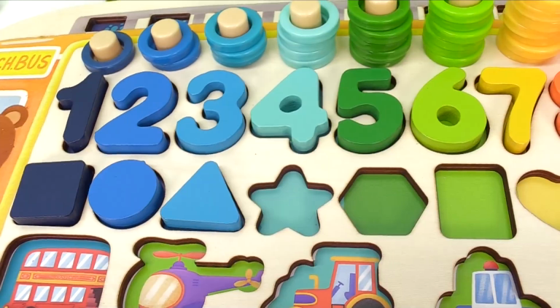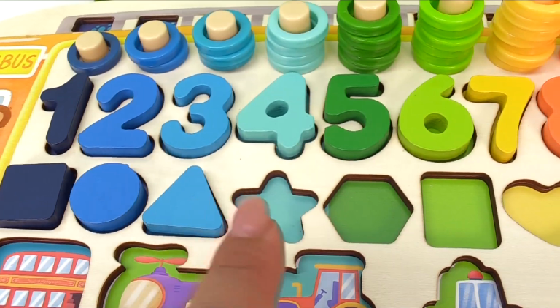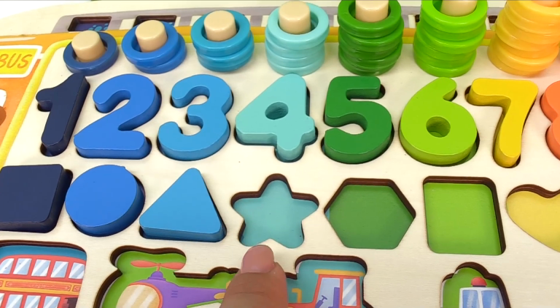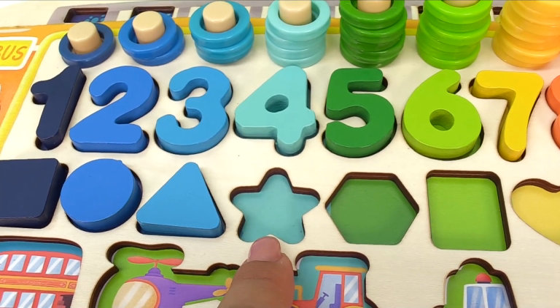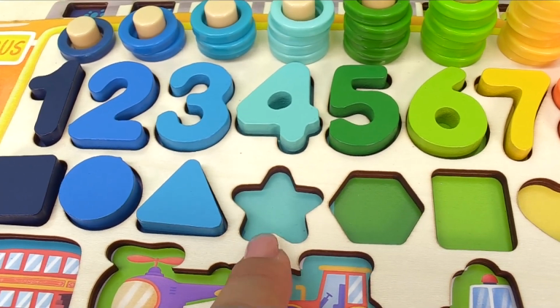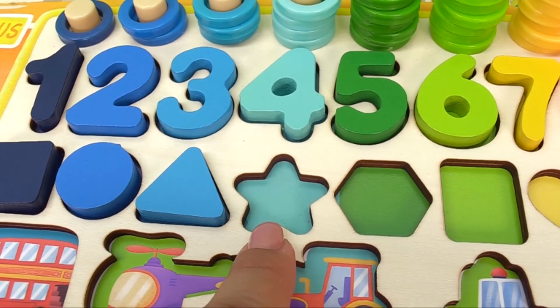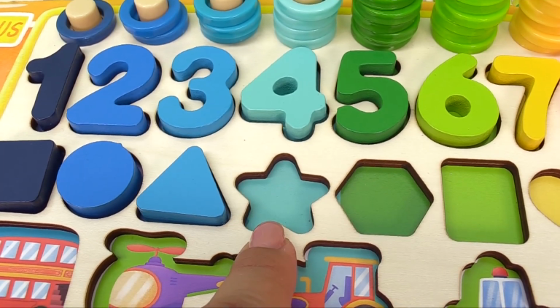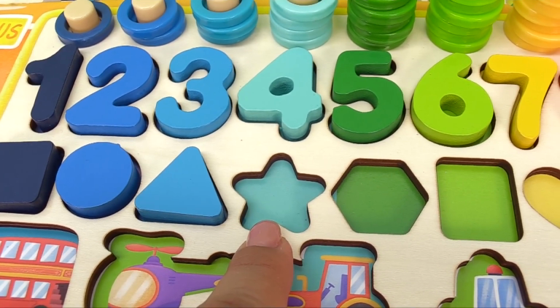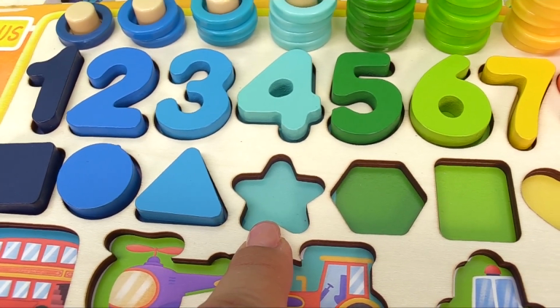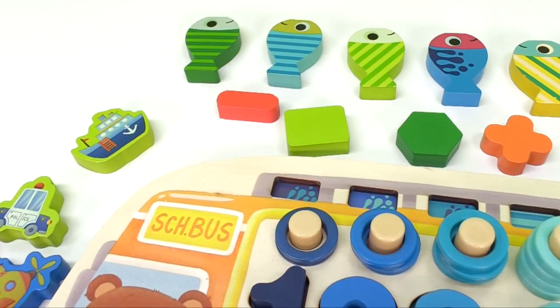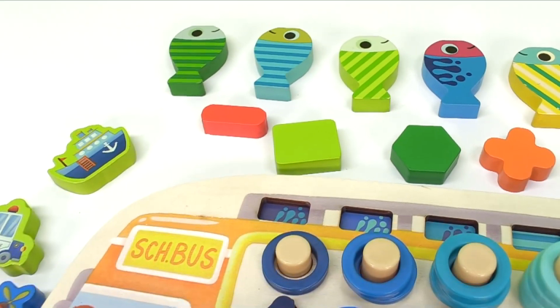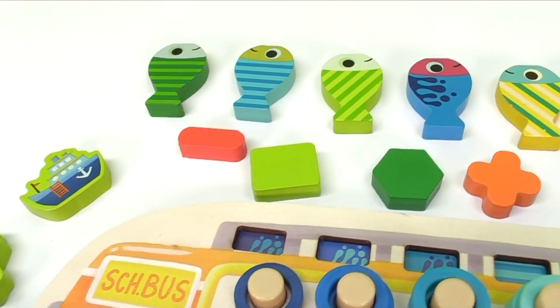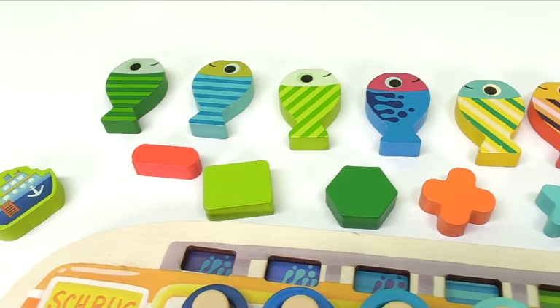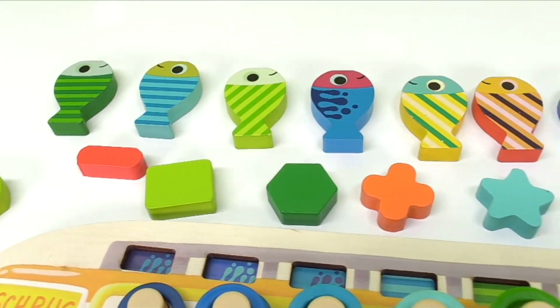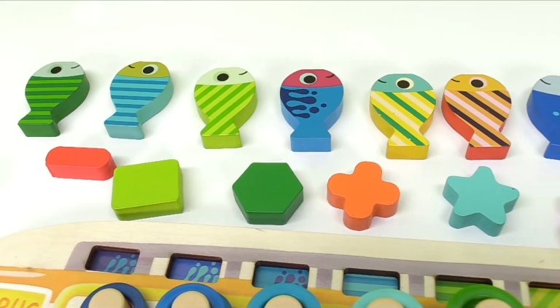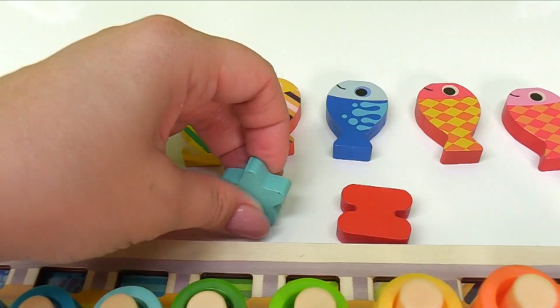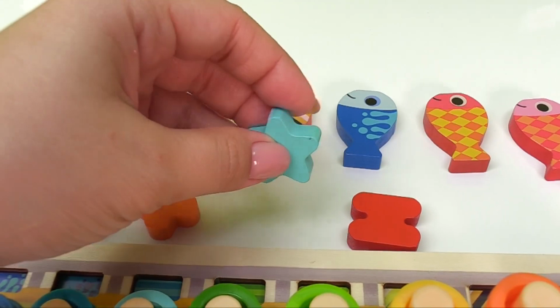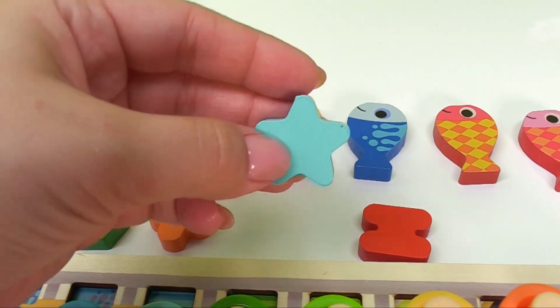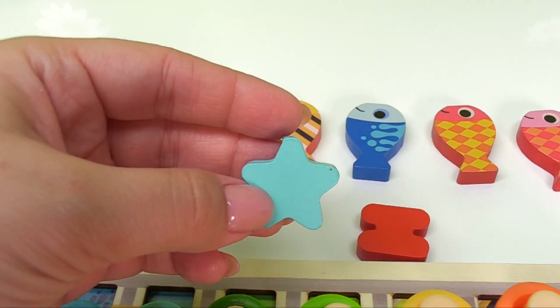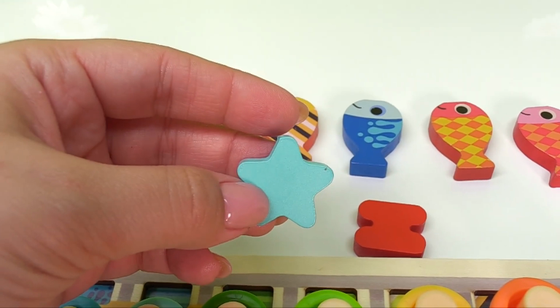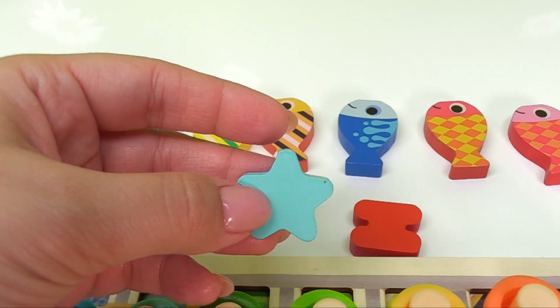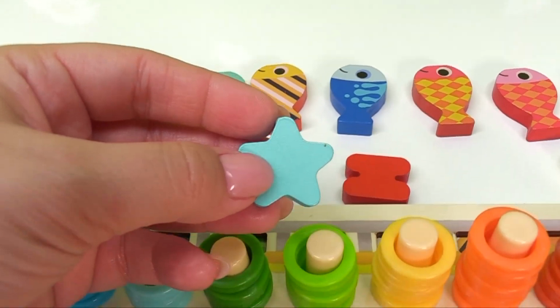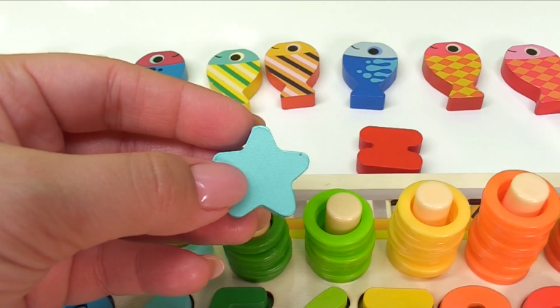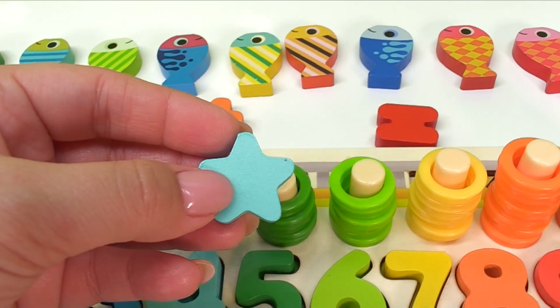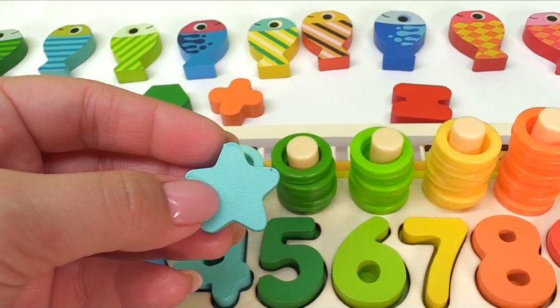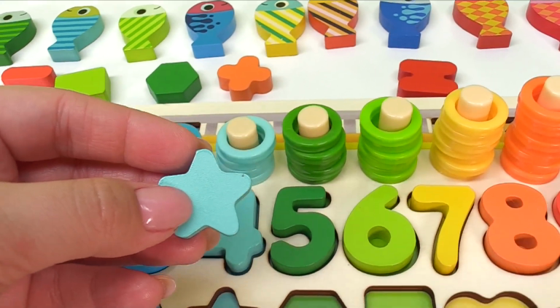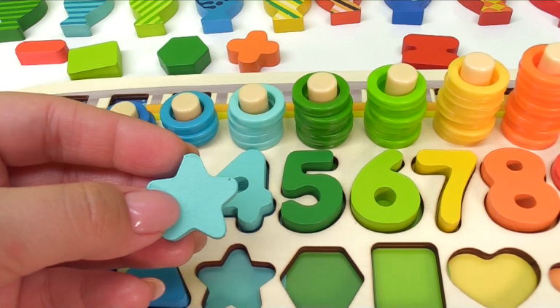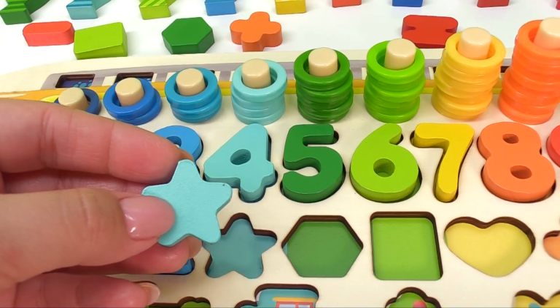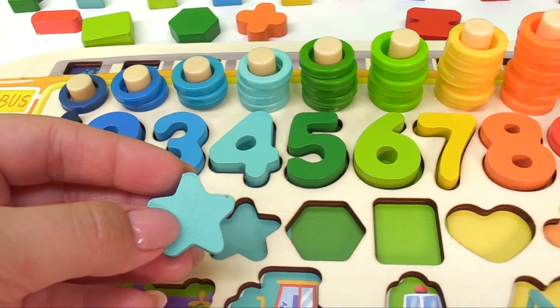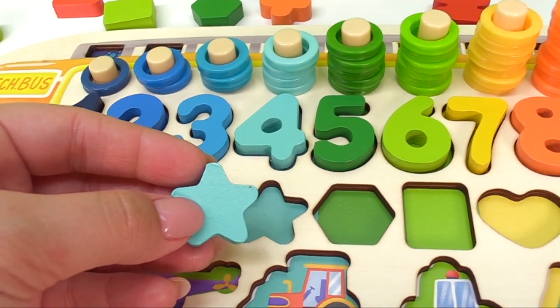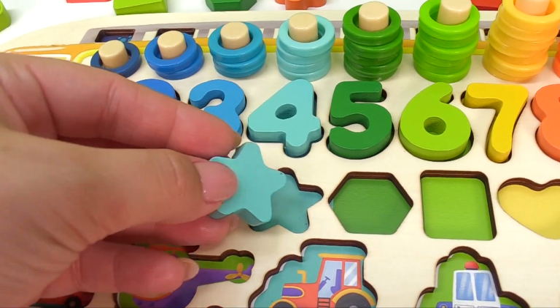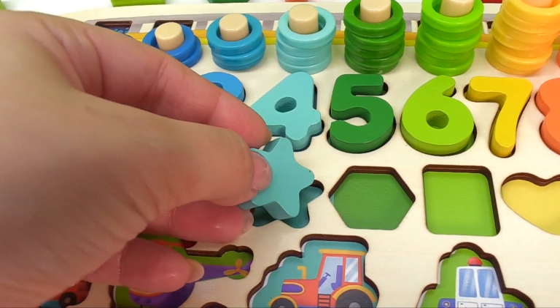And now, what do we have here? It's a star. Do you see this star anywhere? You found it. Here's the light blue star, and it goes right here.